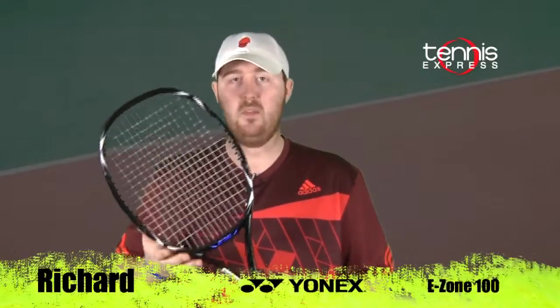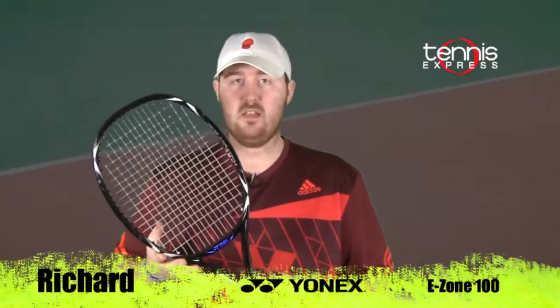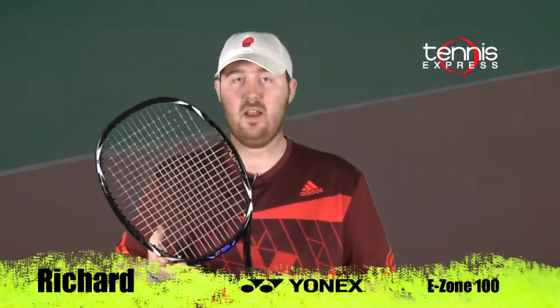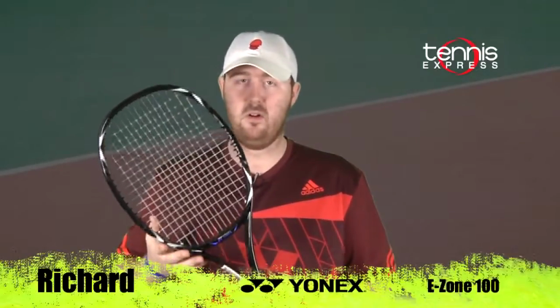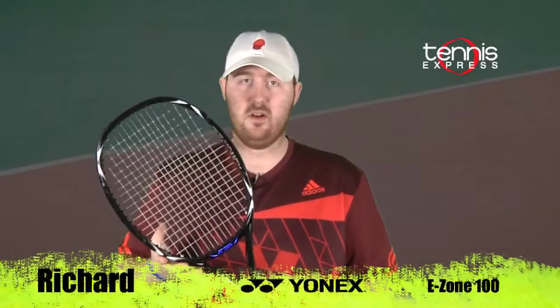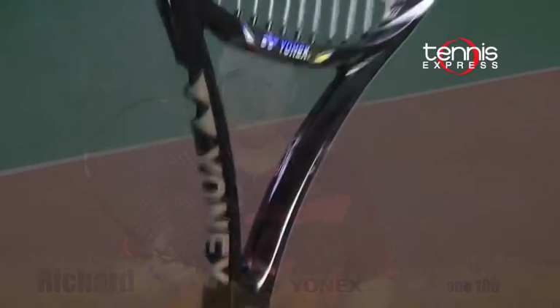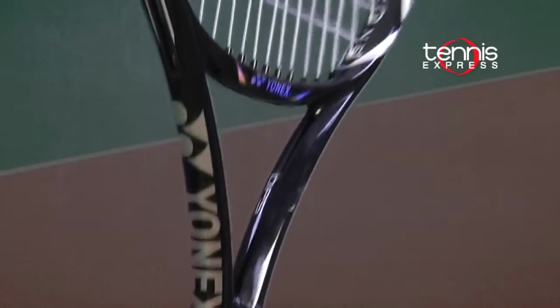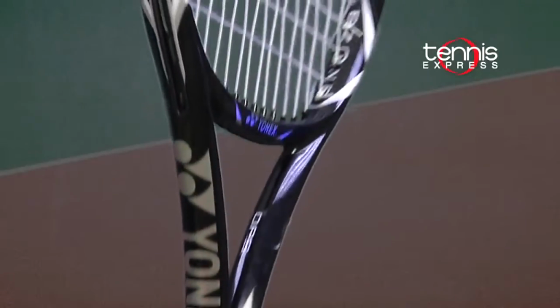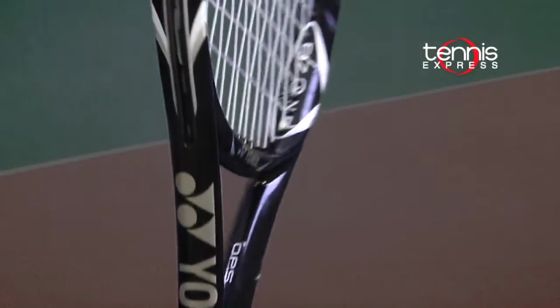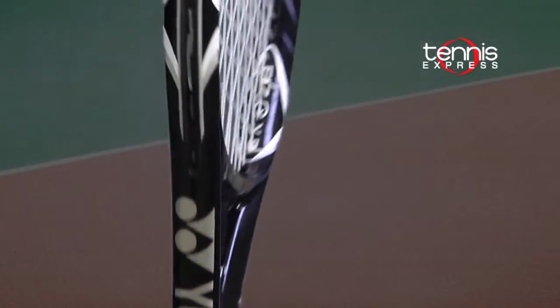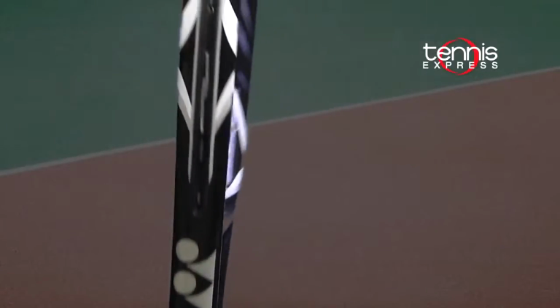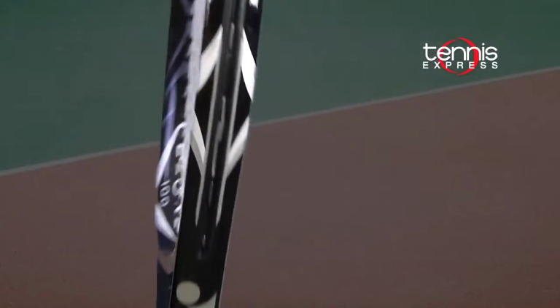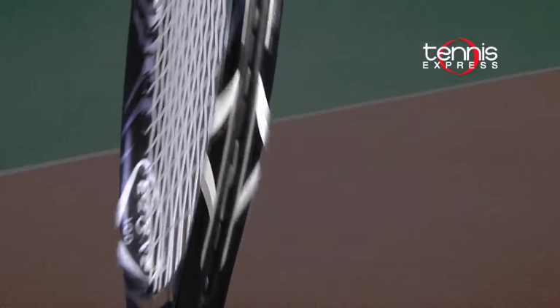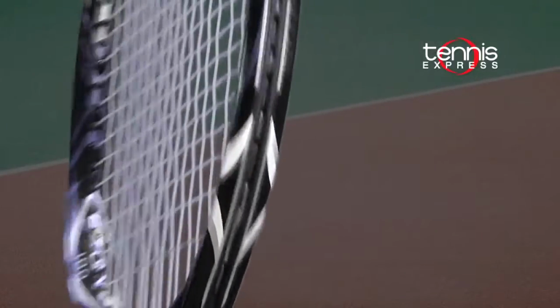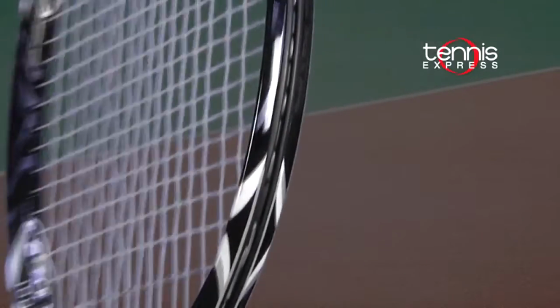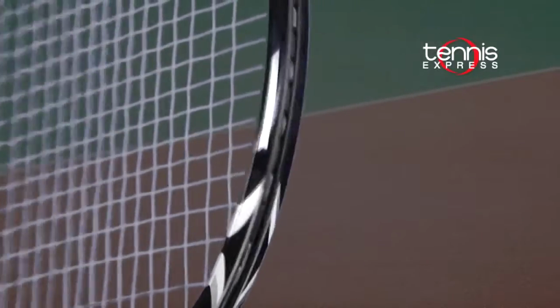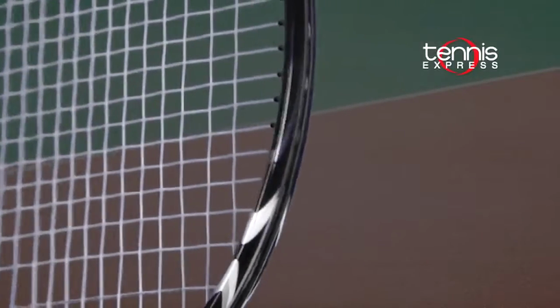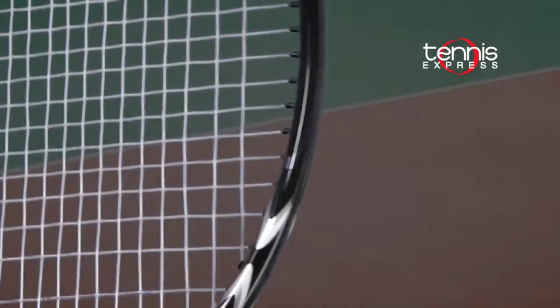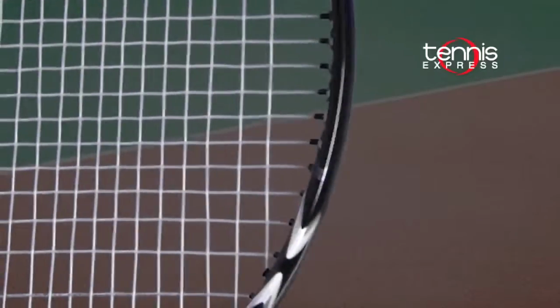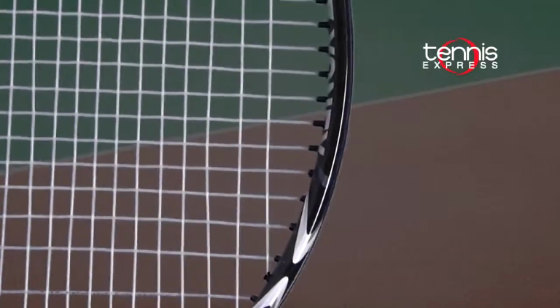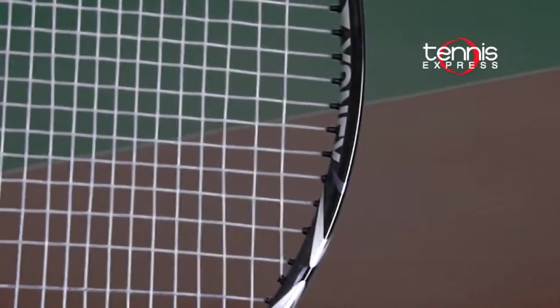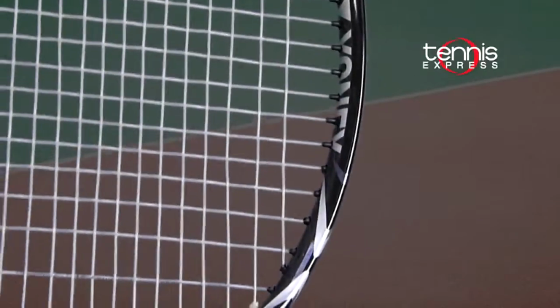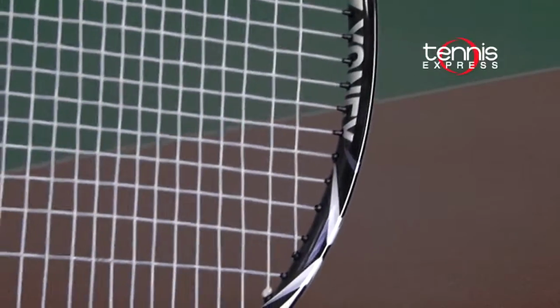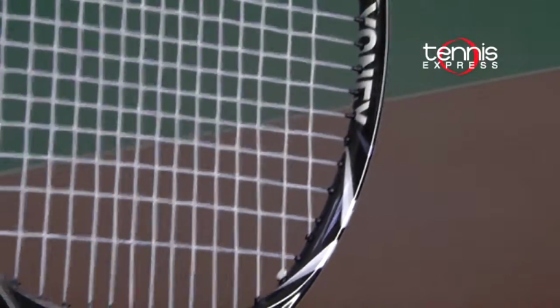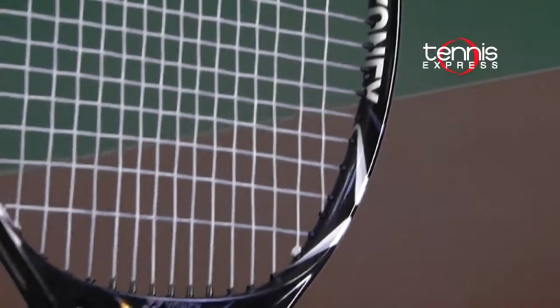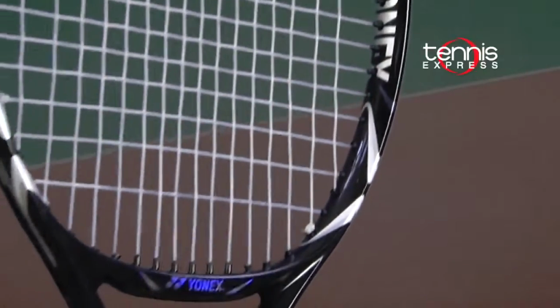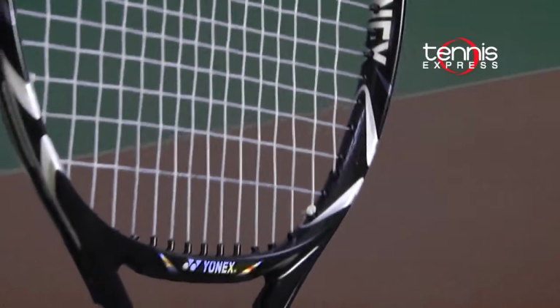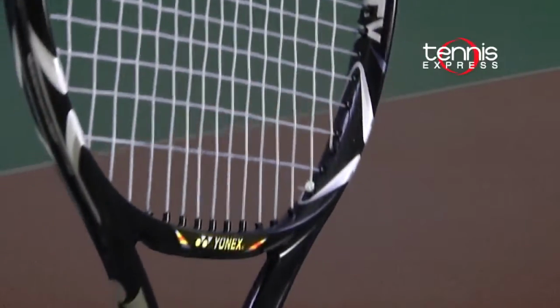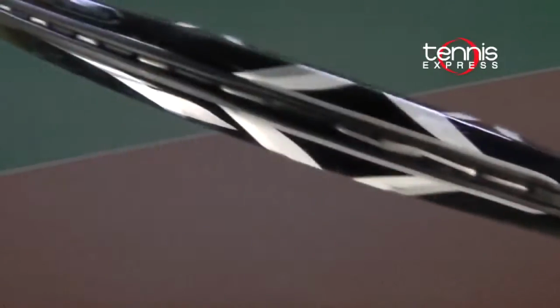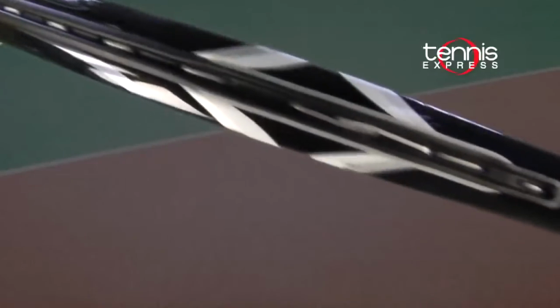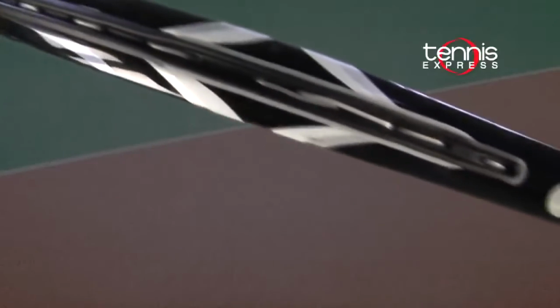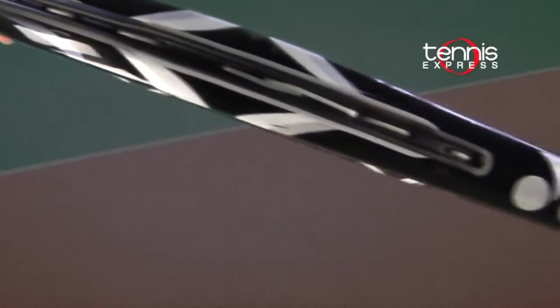The head size on this racket is 100 square inches. The length is 27 inches long. The strung weight is 11.1 ounces. The string pattern is 16 by 18, which is a very open pattern and will help you generate a lot of spin.